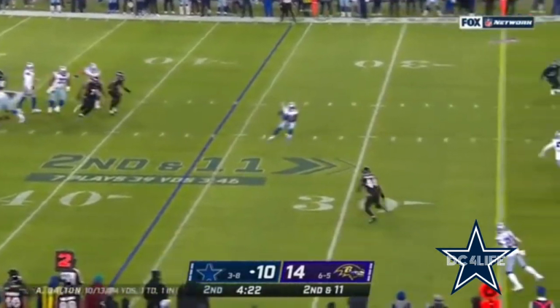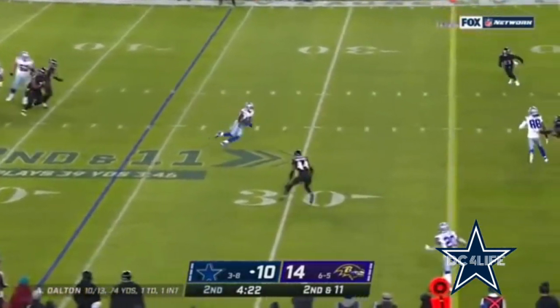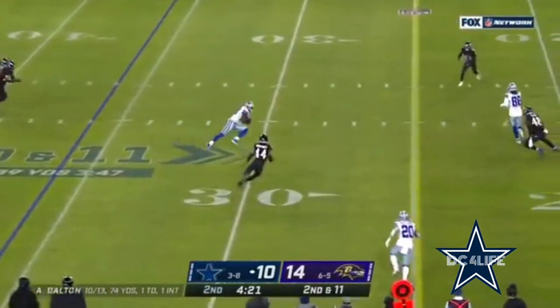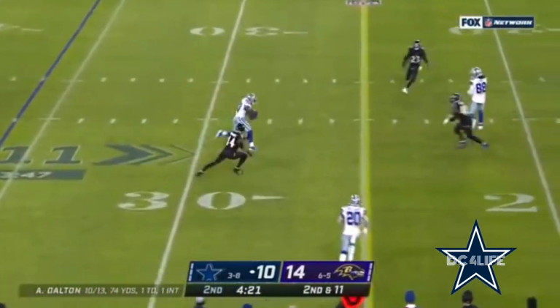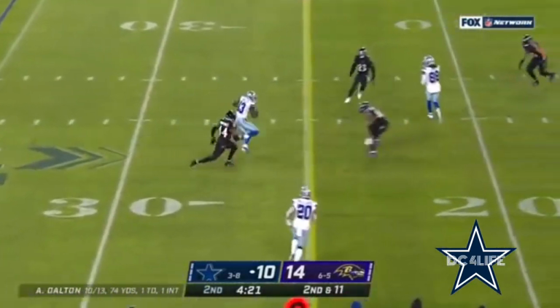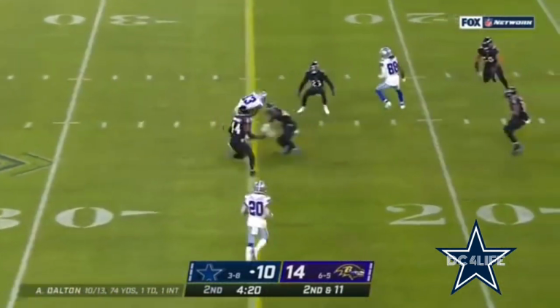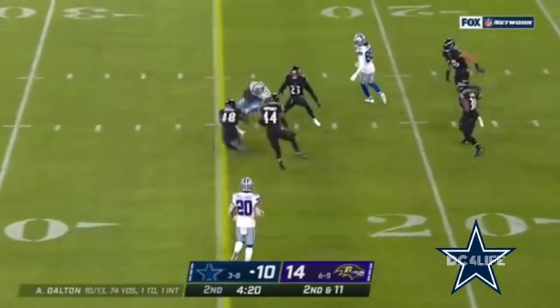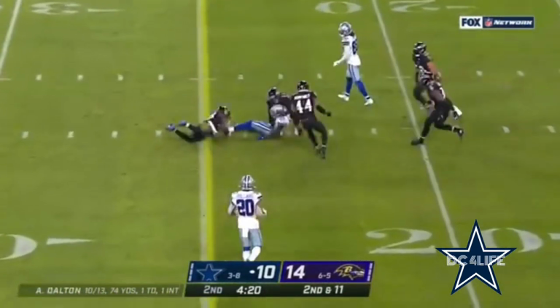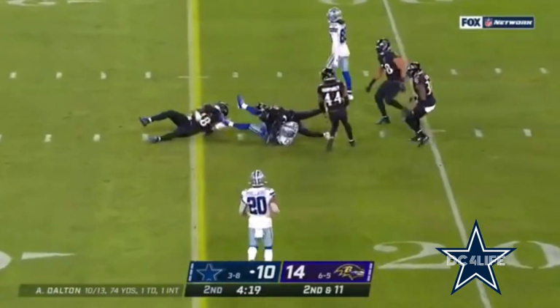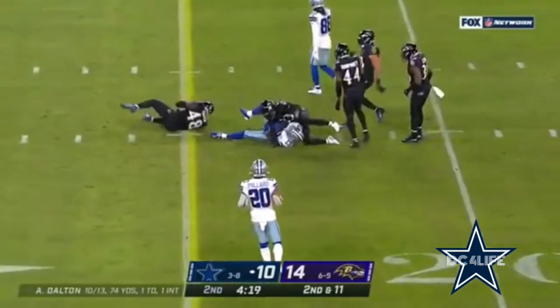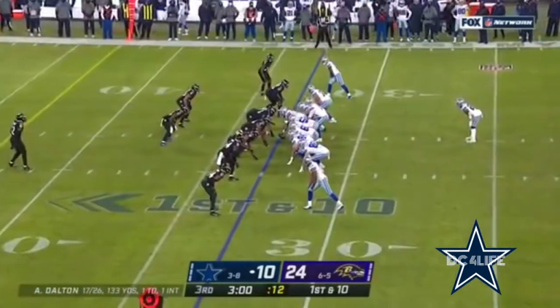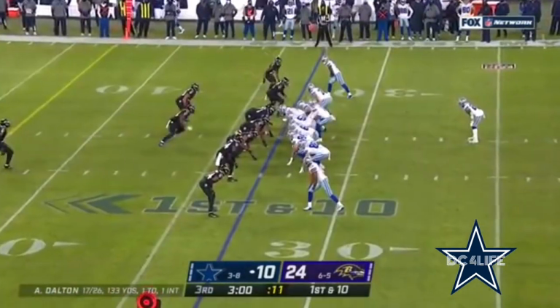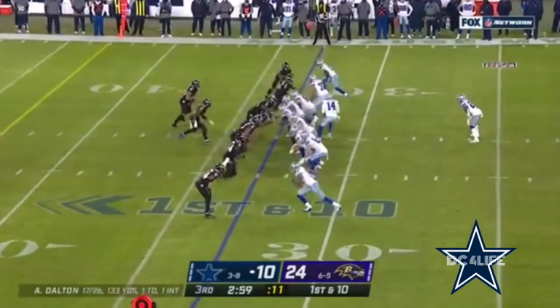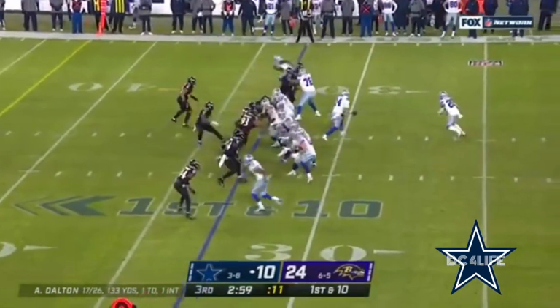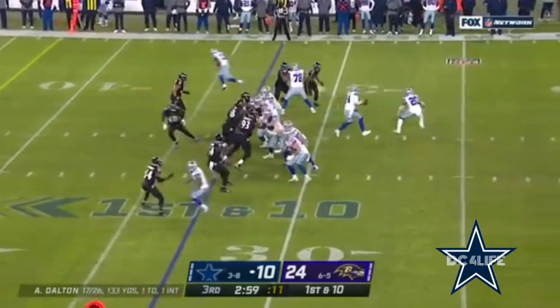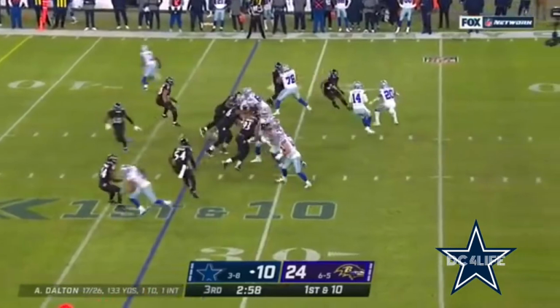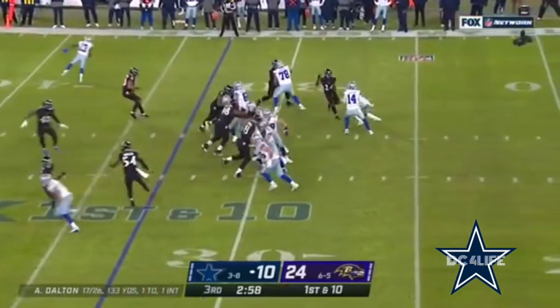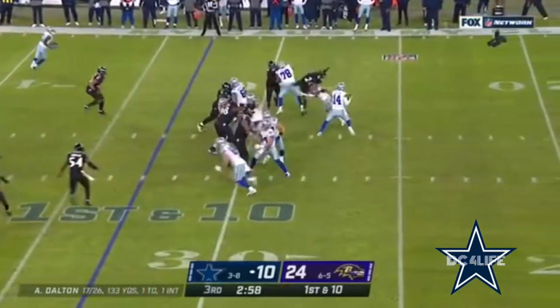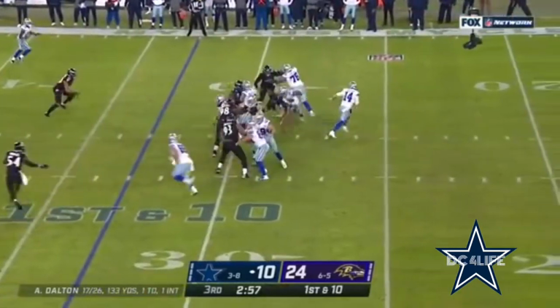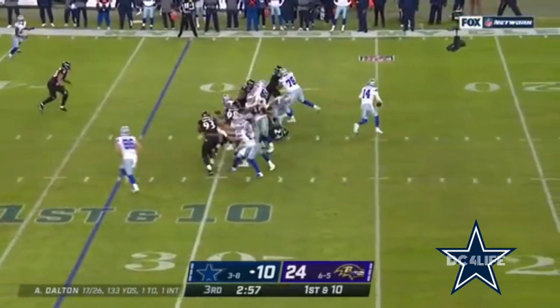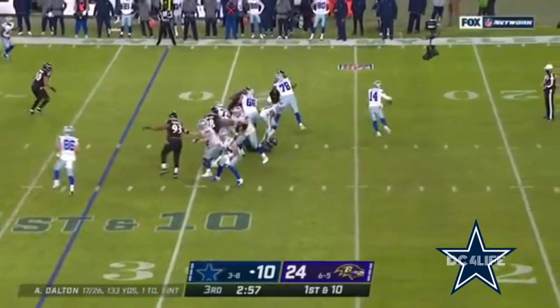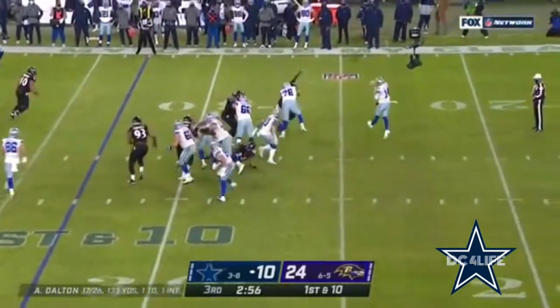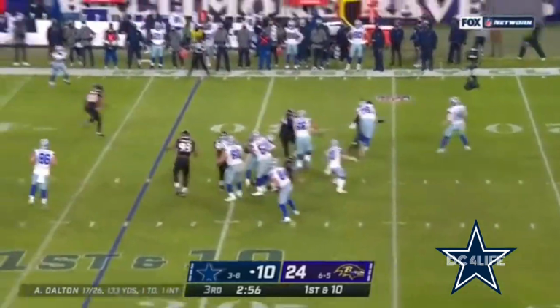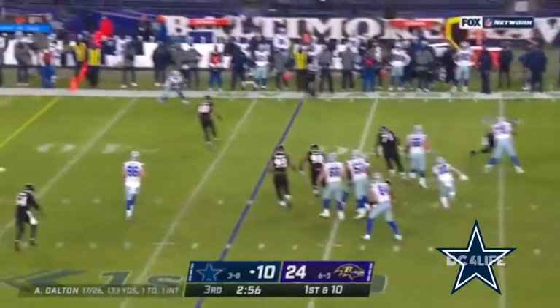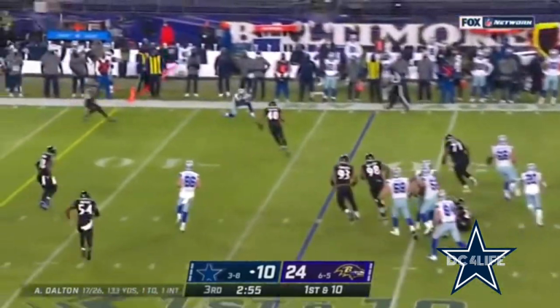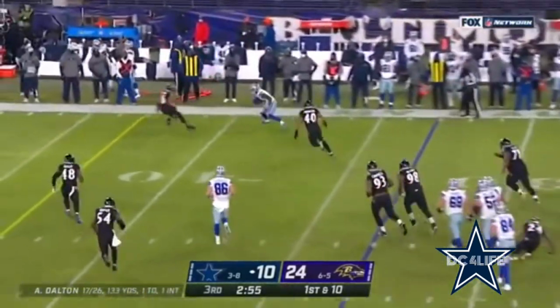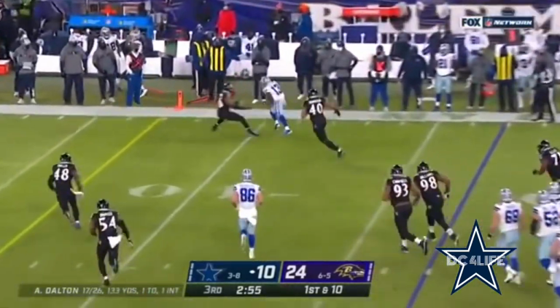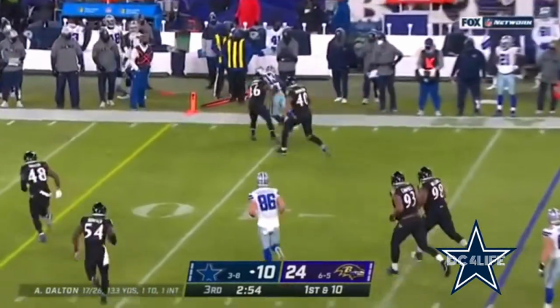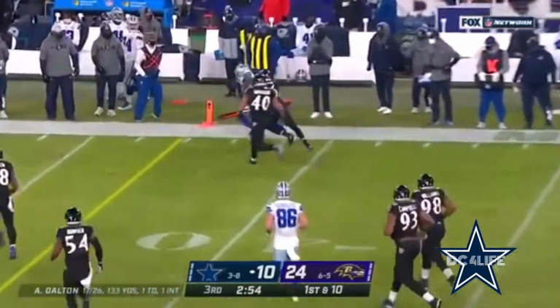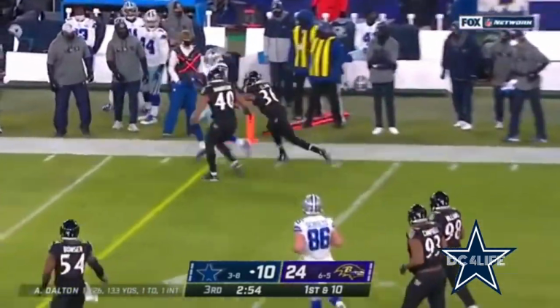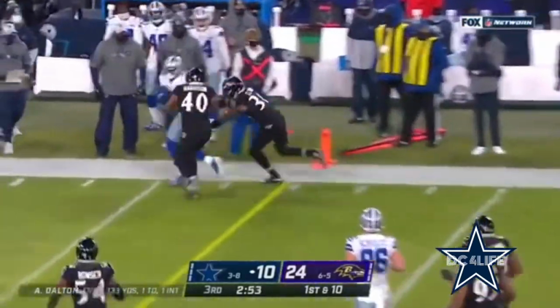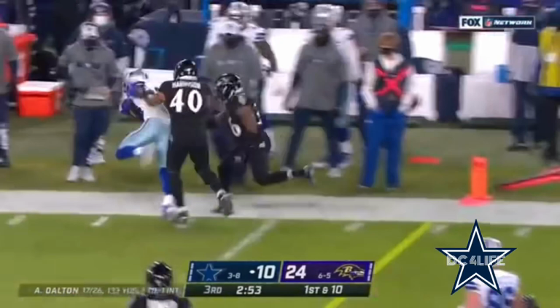Underneath, pass is caught — Gallup. He's been putting up total offense because of what he did through the first five games. Dalton finds the receiver, Gallup.